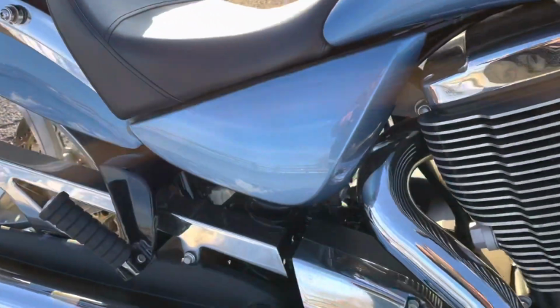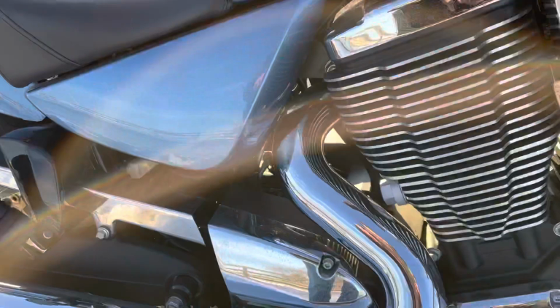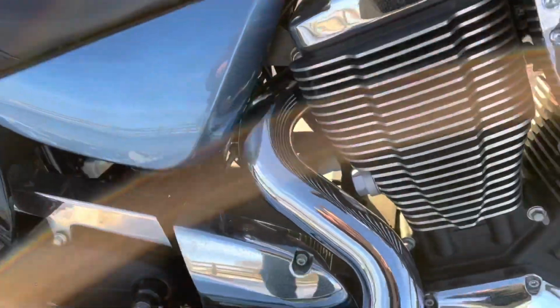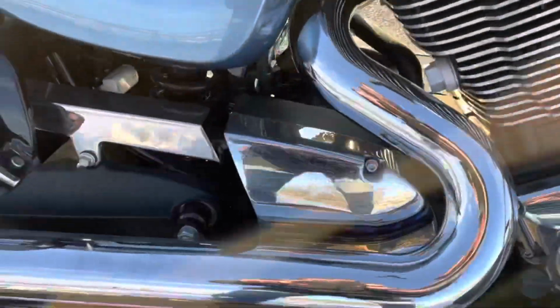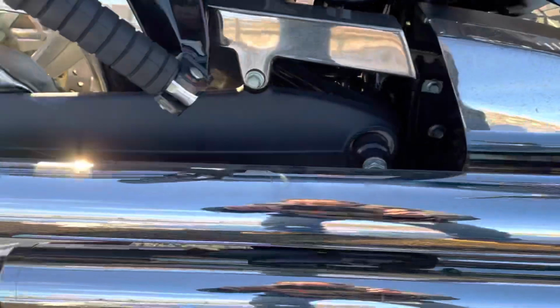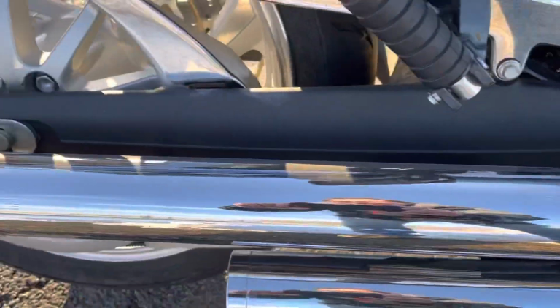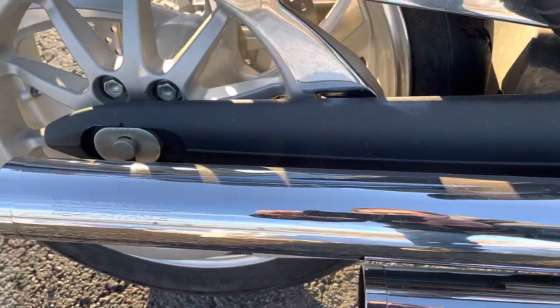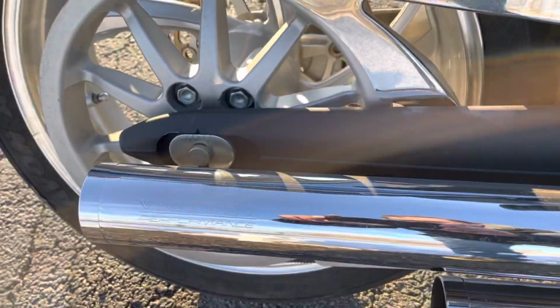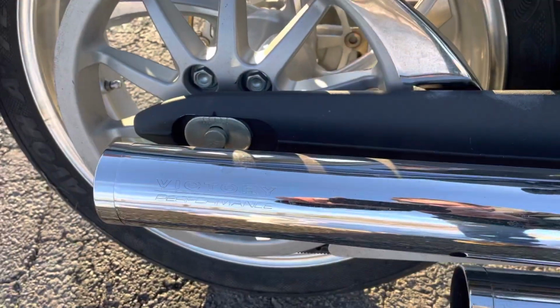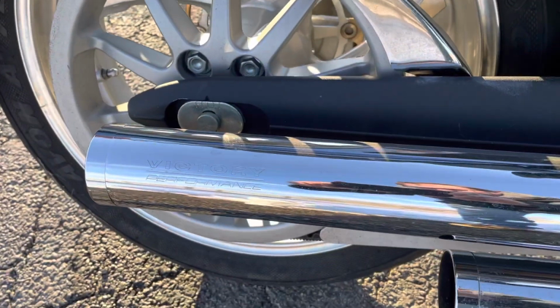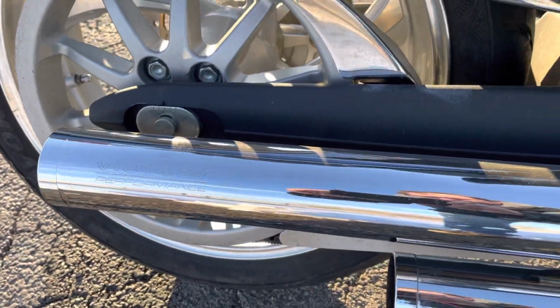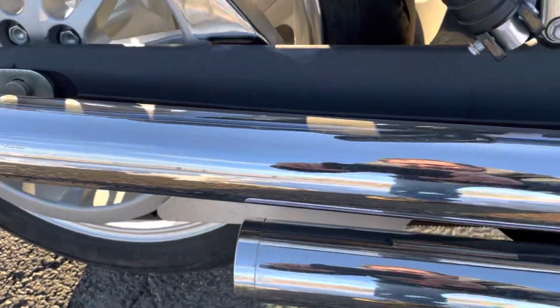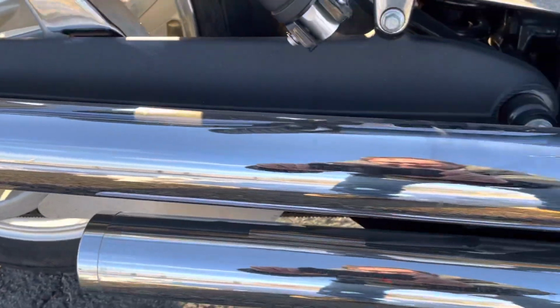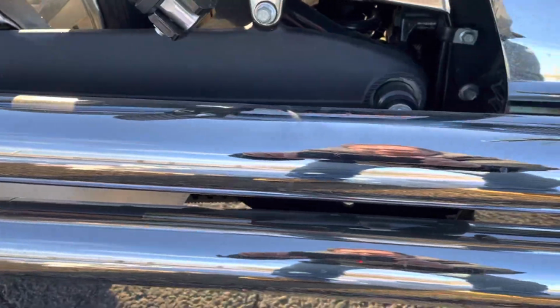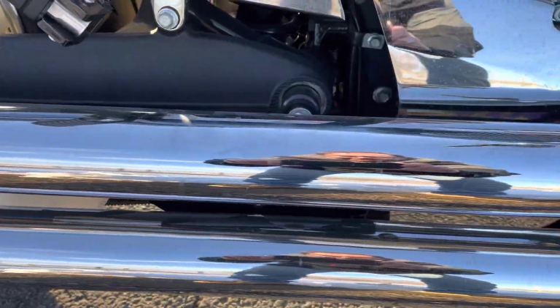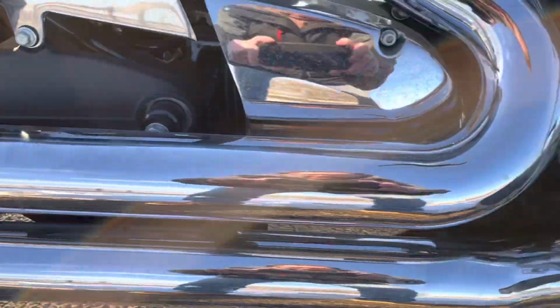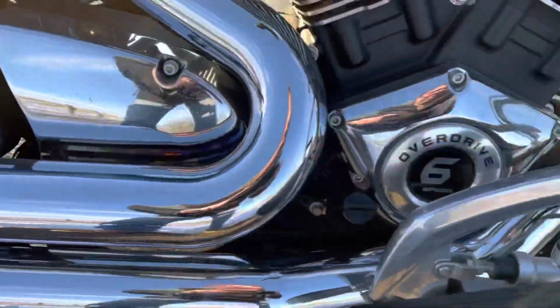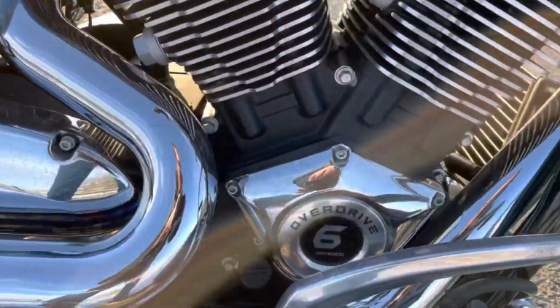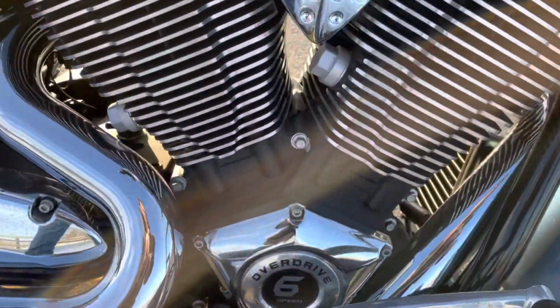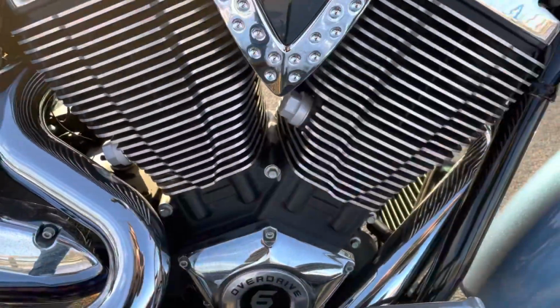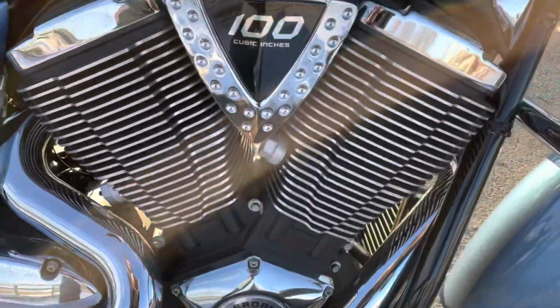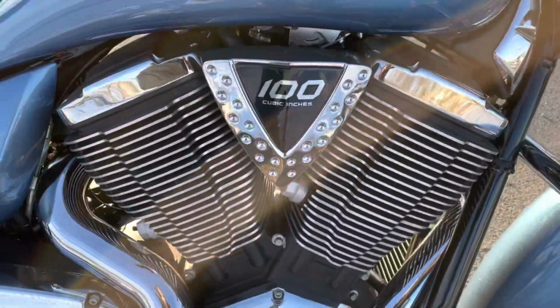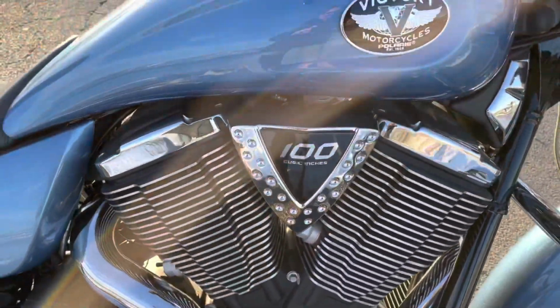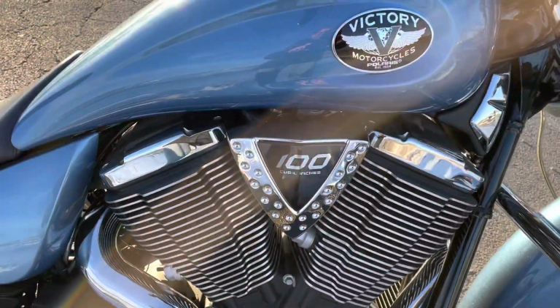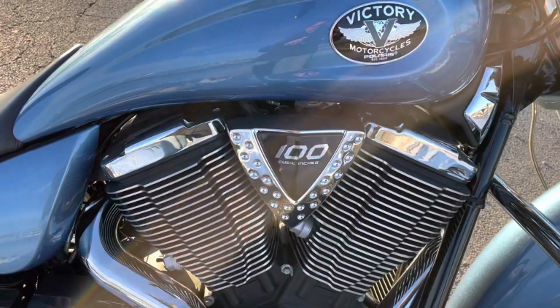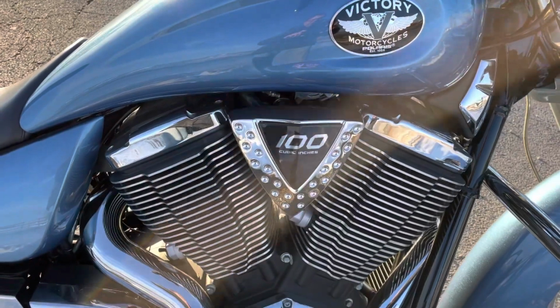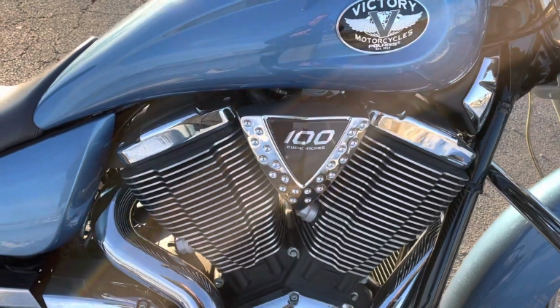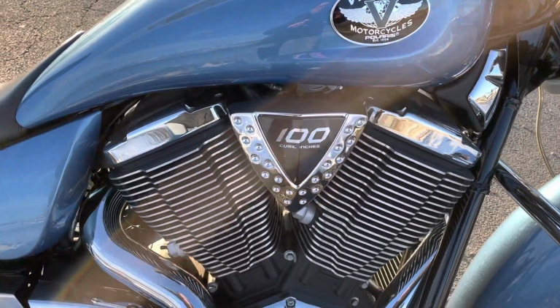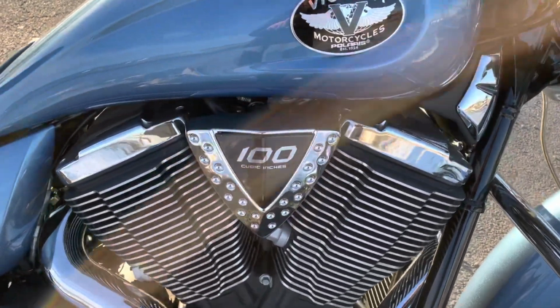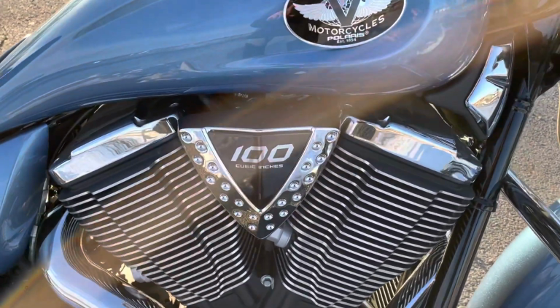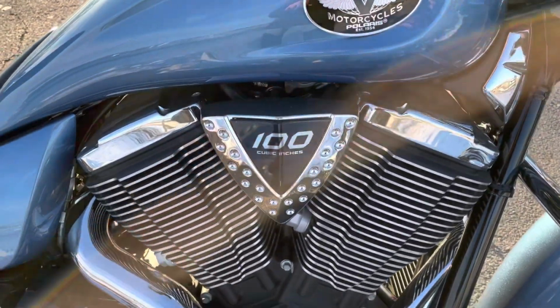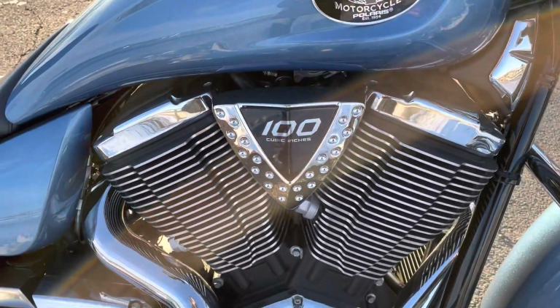Take a look at the Victory Performance Exhaust. We're going to turn that puppy on in a minute — you'll hear what that sounds like. And the six-speed overdrive, 100 cubic inch Freedom engine.